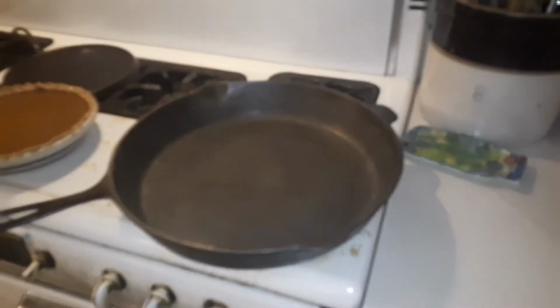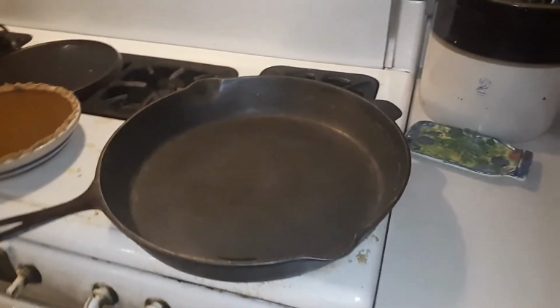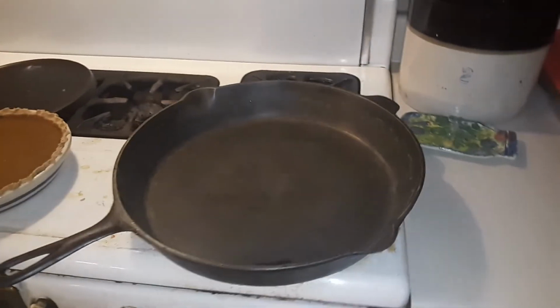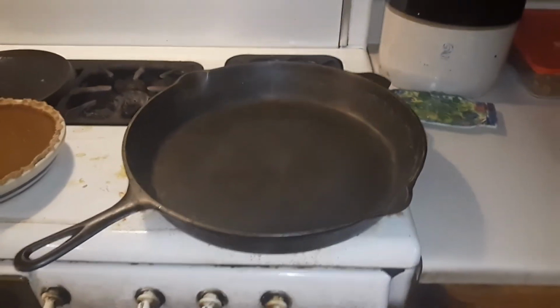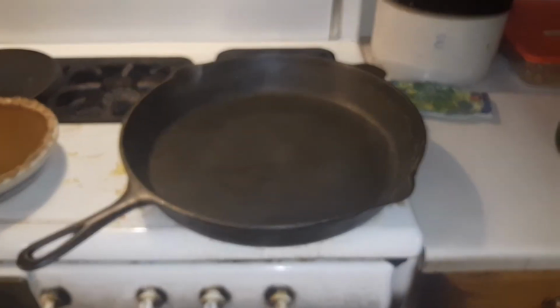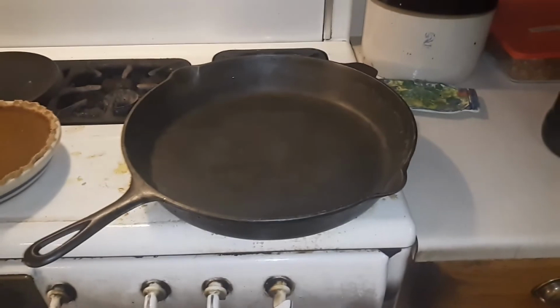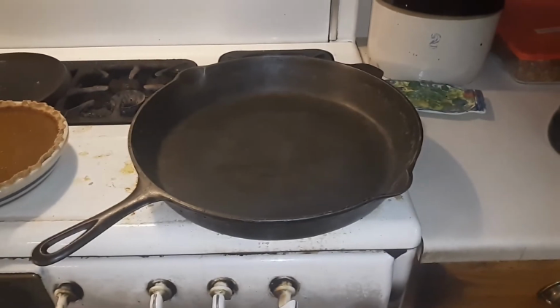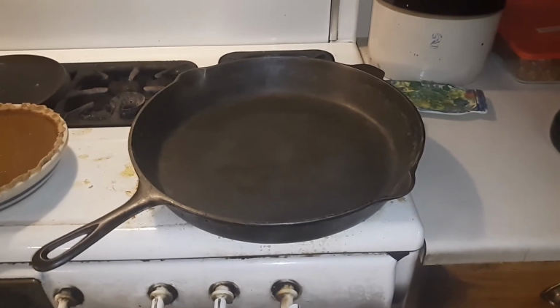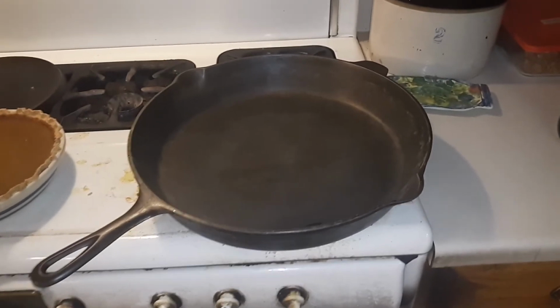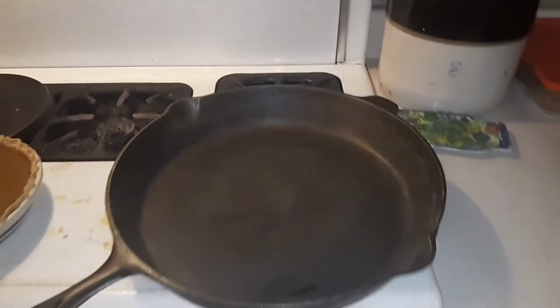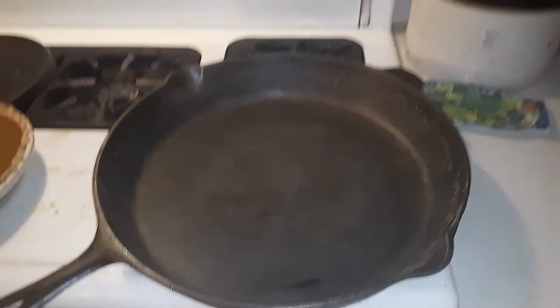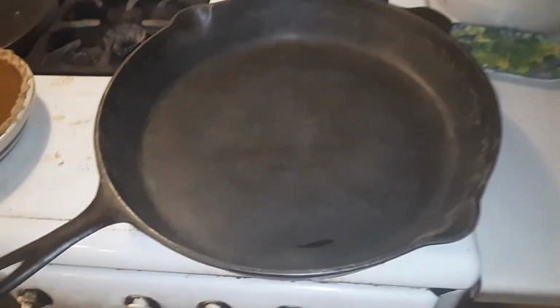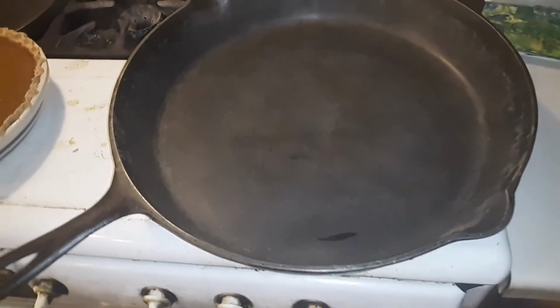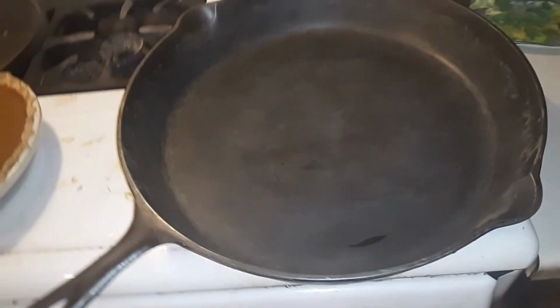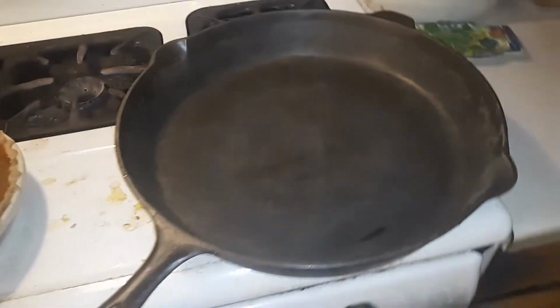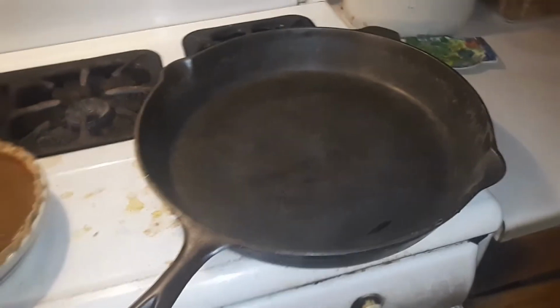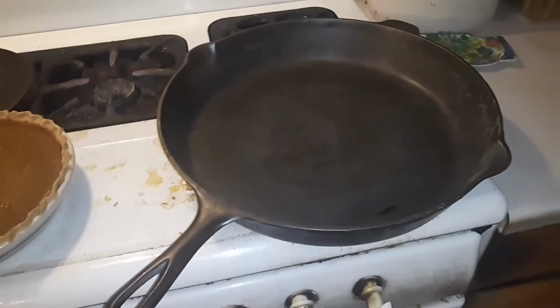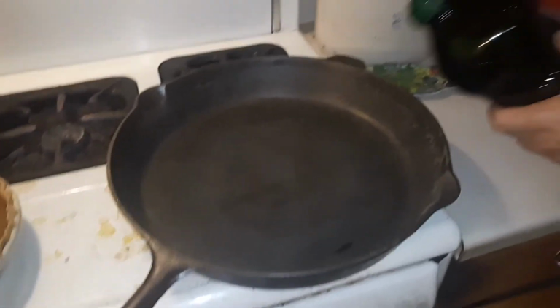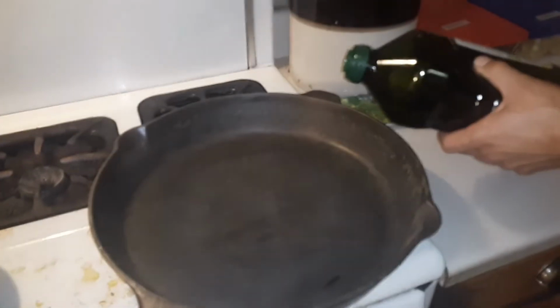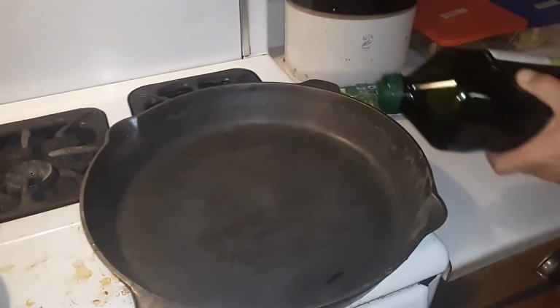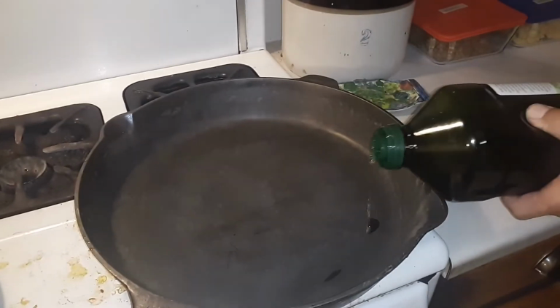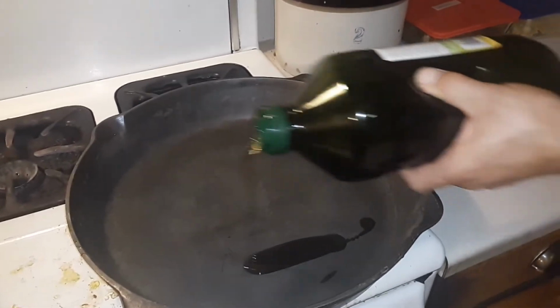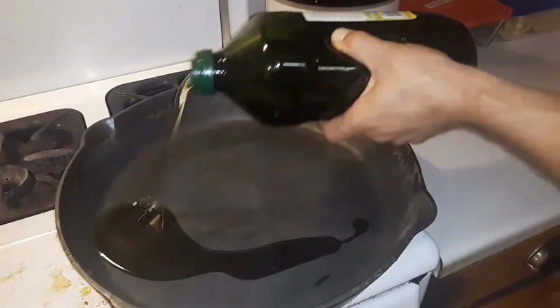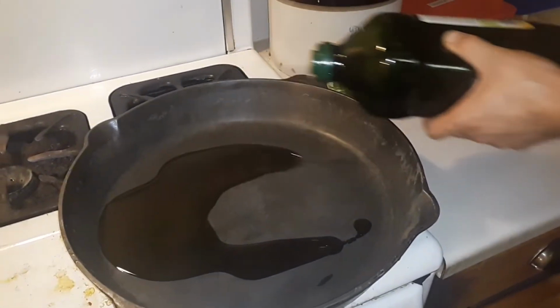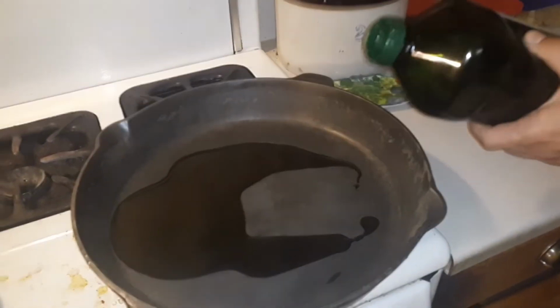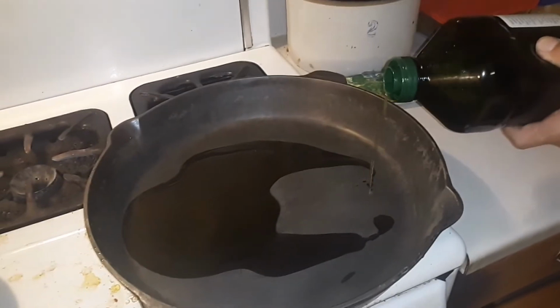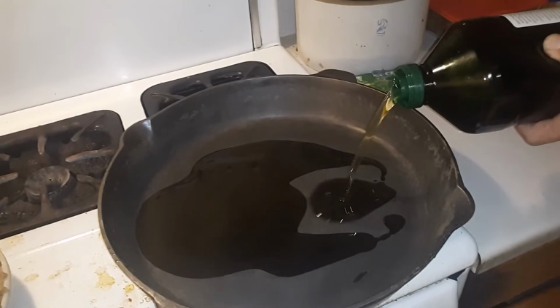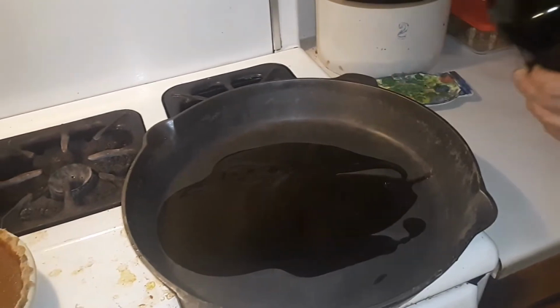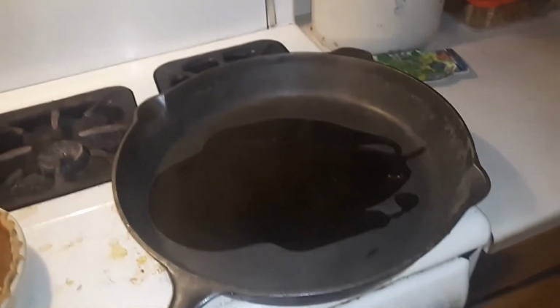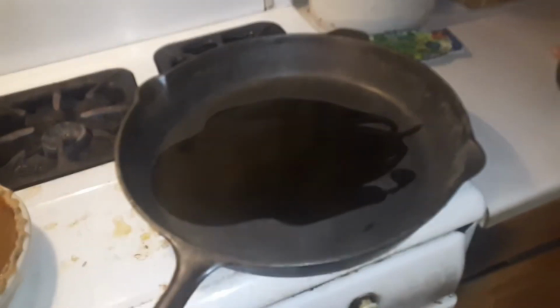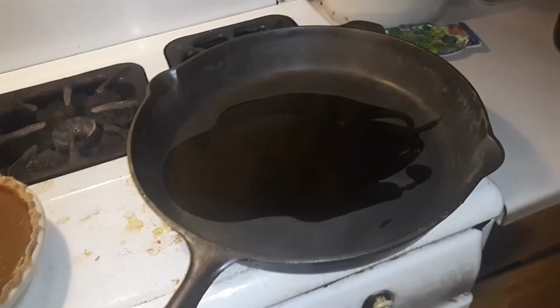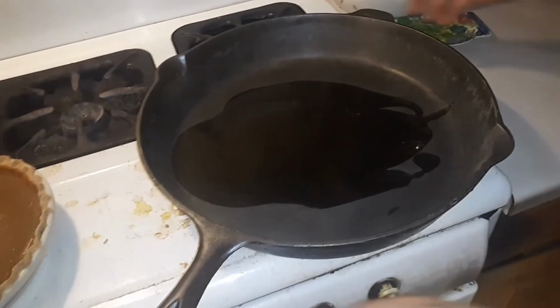Tonight we're going to be making a sweet potato hash. We've got our cast iron skillet here heating up and we're going to add some avocado oil. I like using avocado oil more than olive oil because it has a higher smoke point.